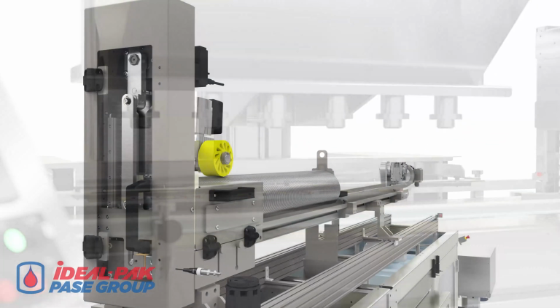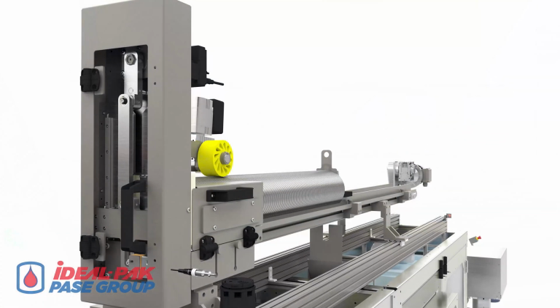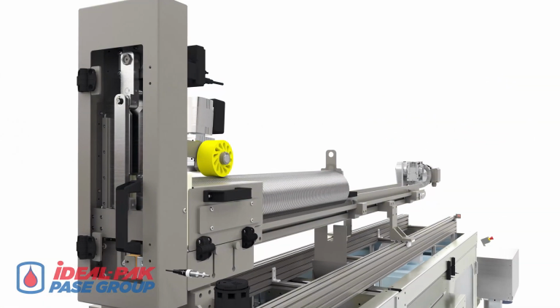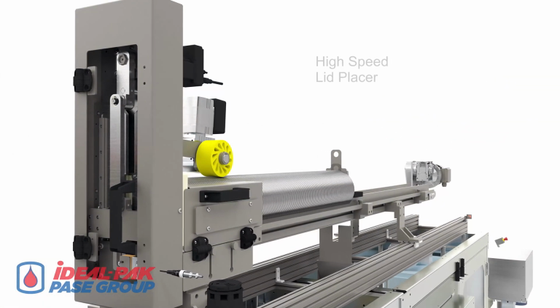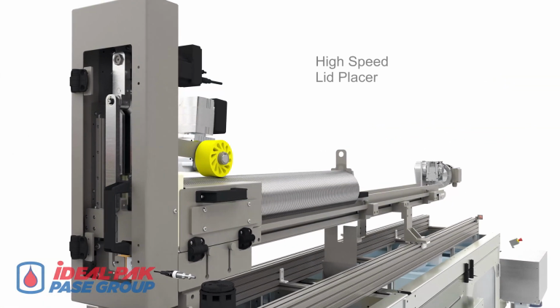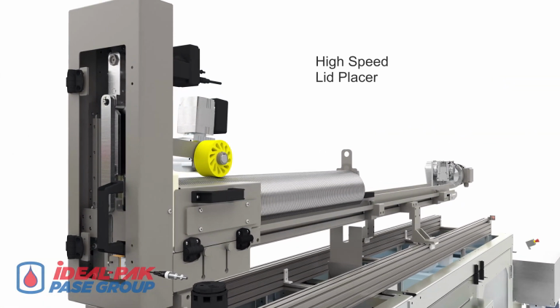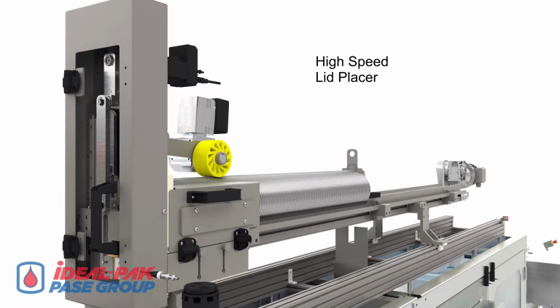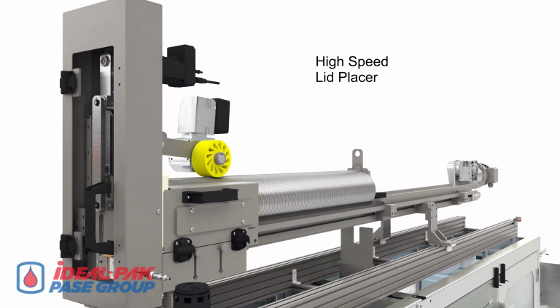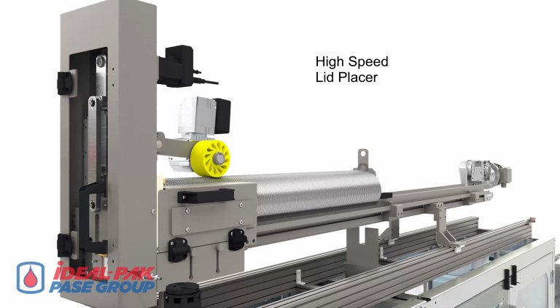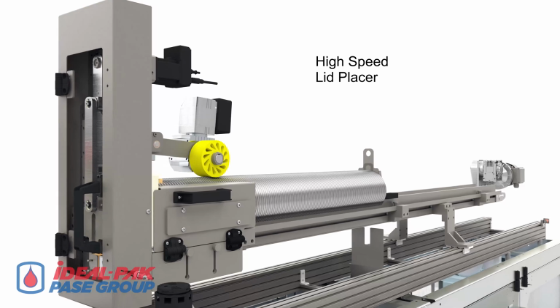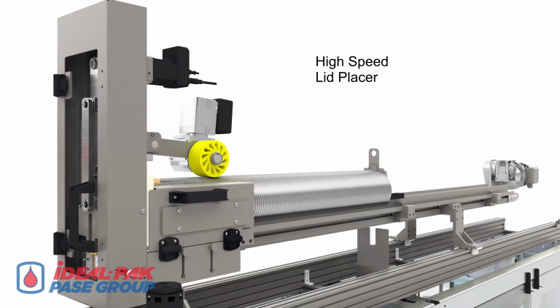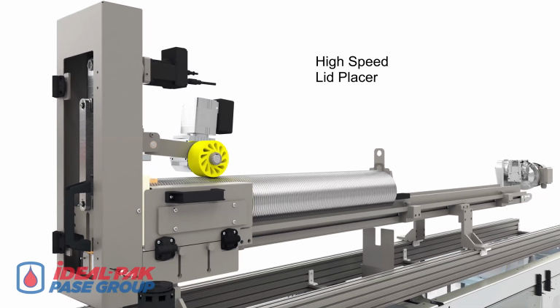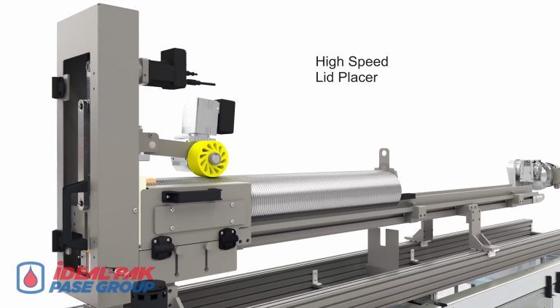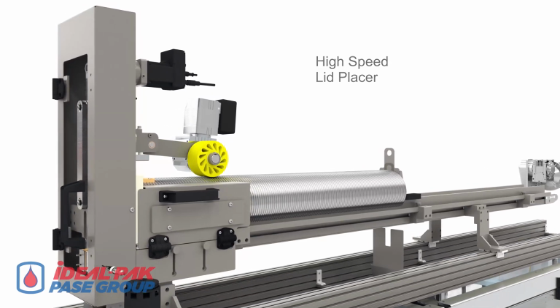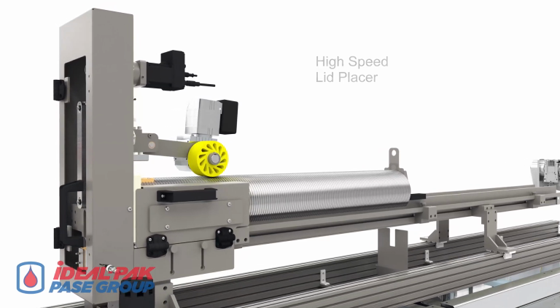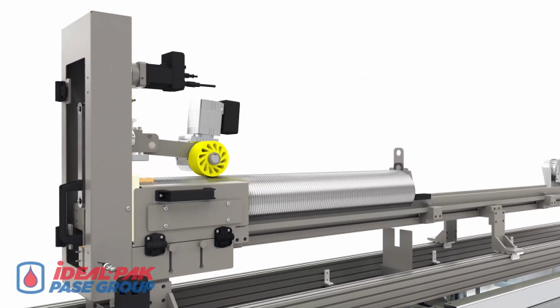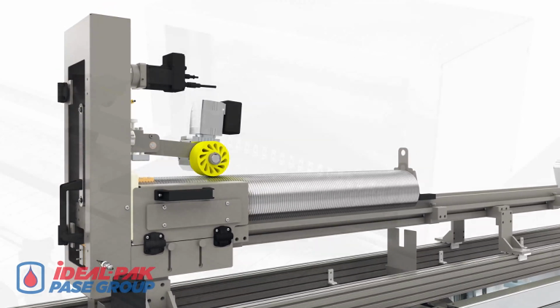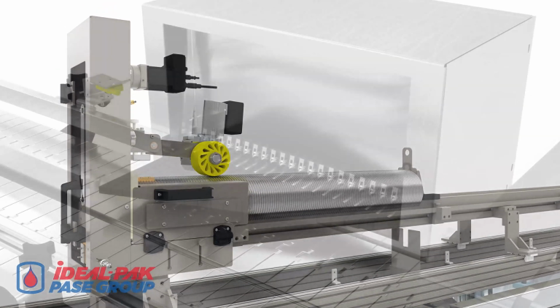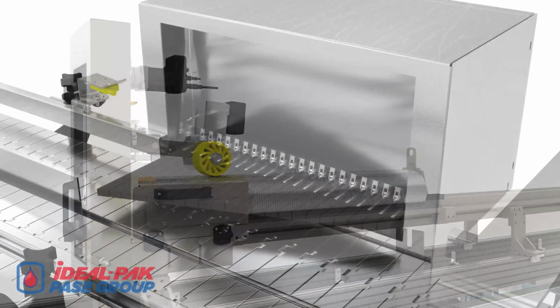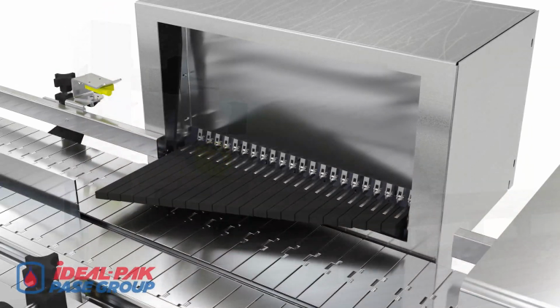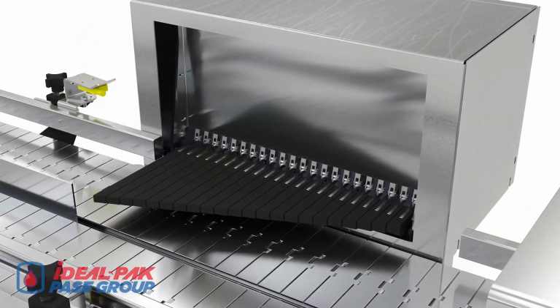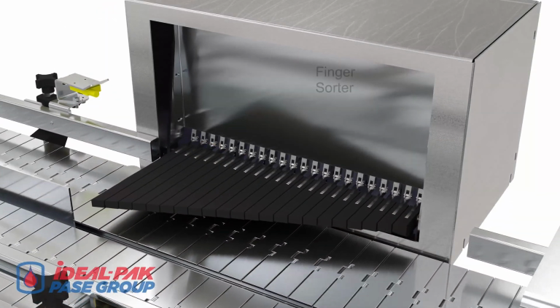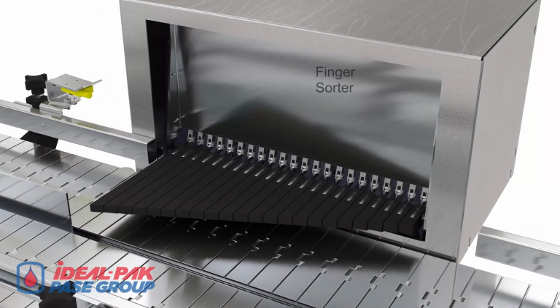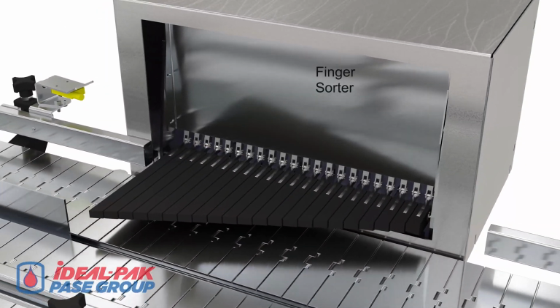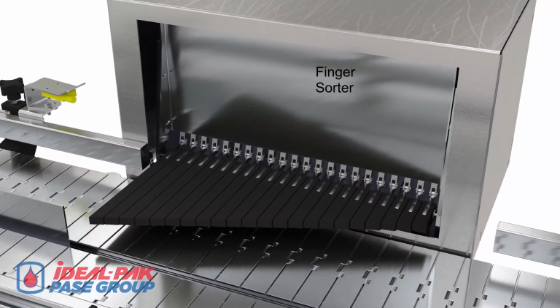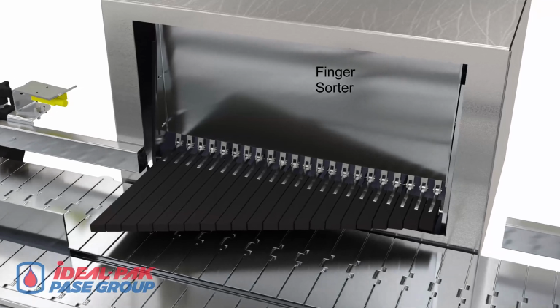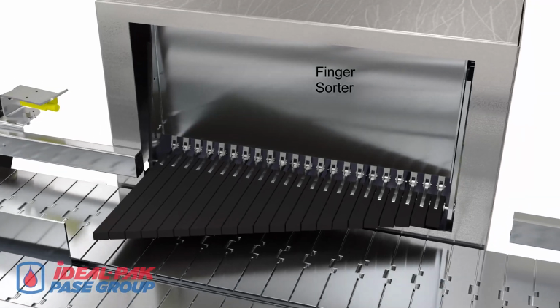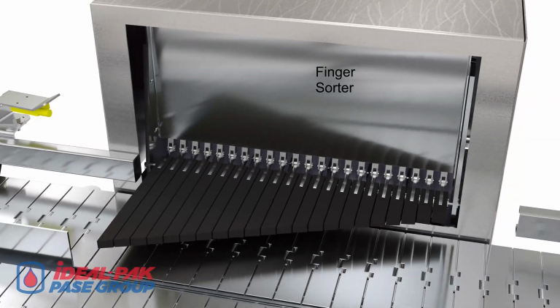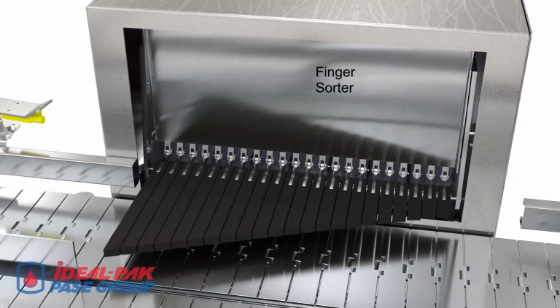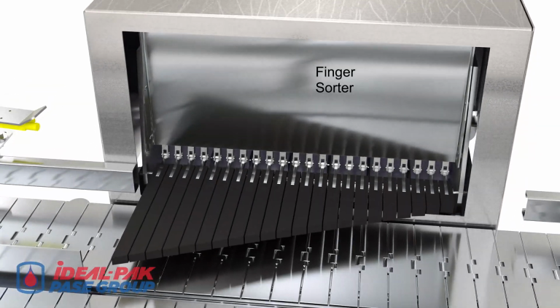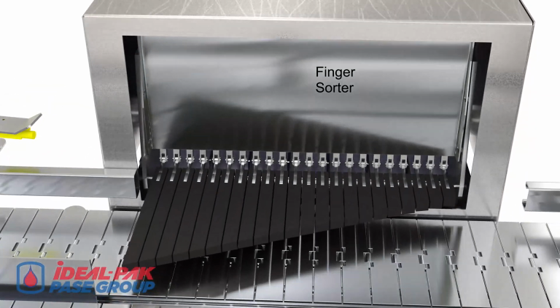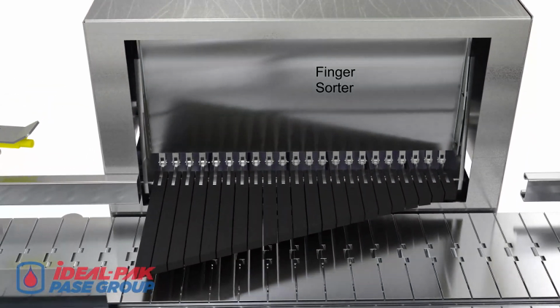A horizontally mounted lid feeding system feeds lids to one of two high-speed lid placers. The machine also features an auto finger sorter that passes unlidded containers onto a rework conveyor.